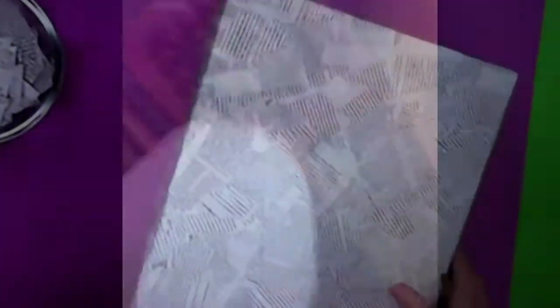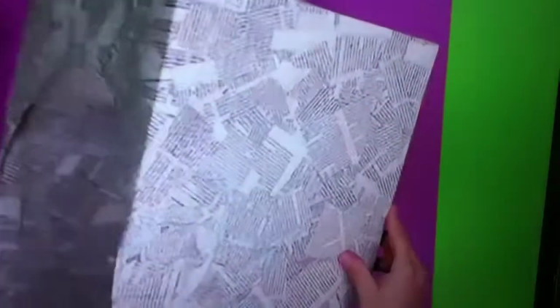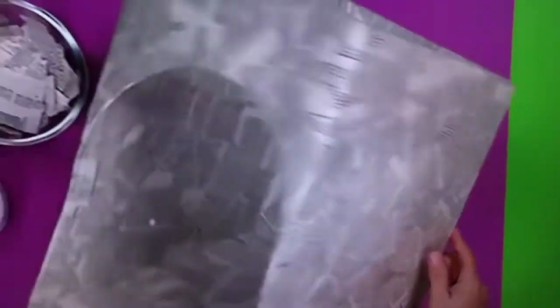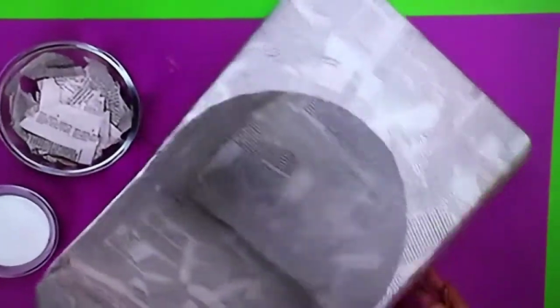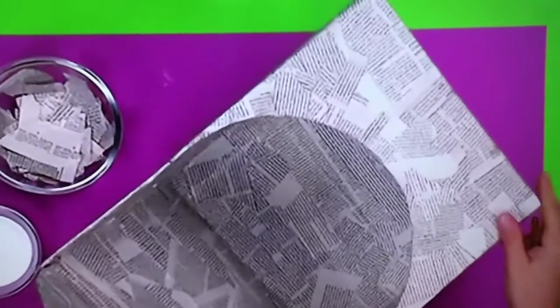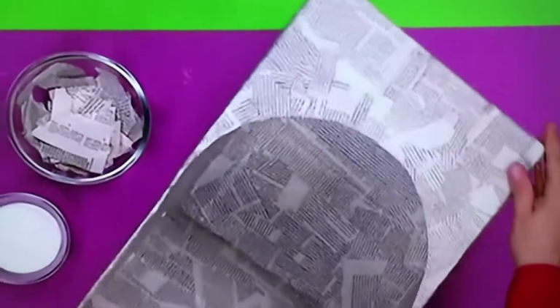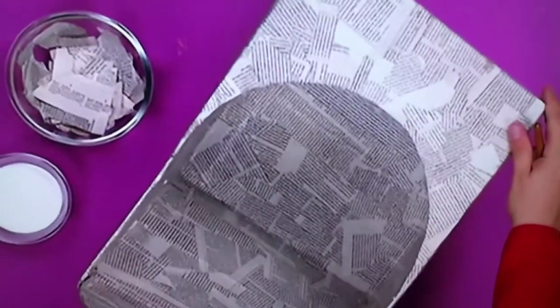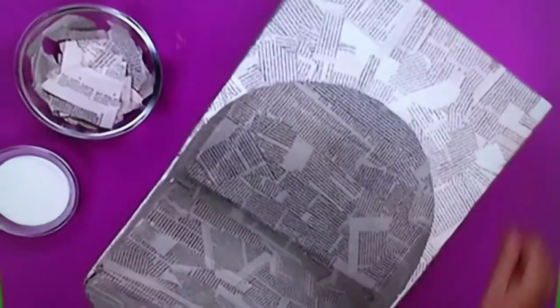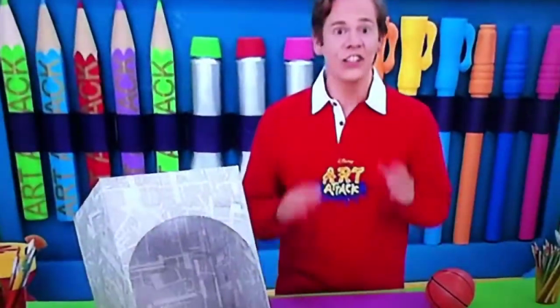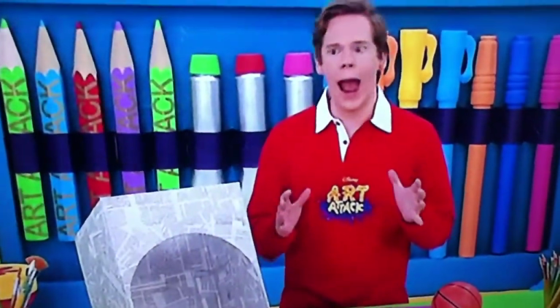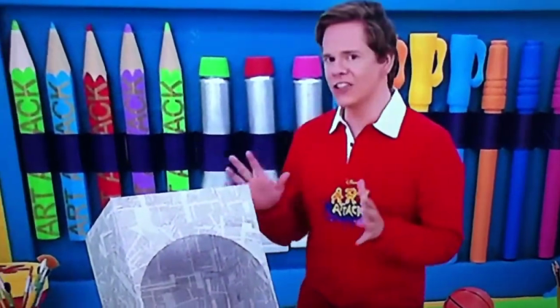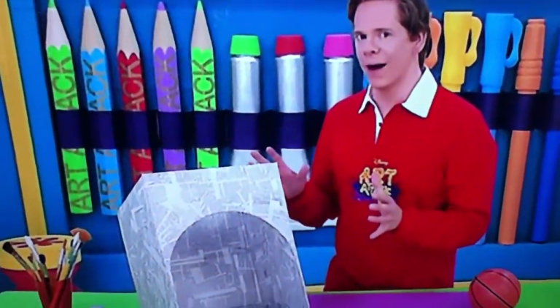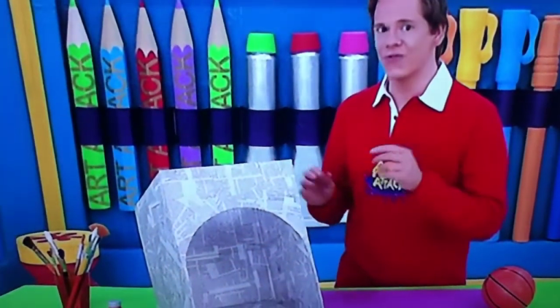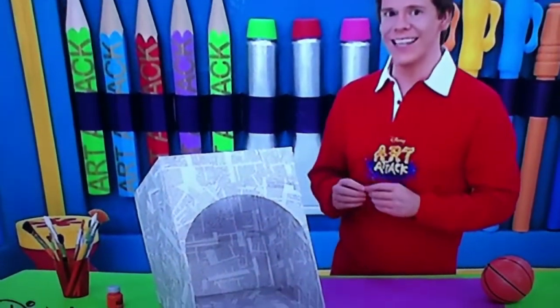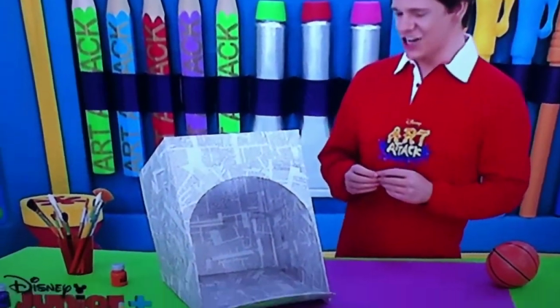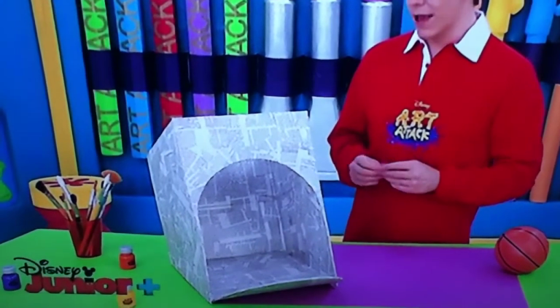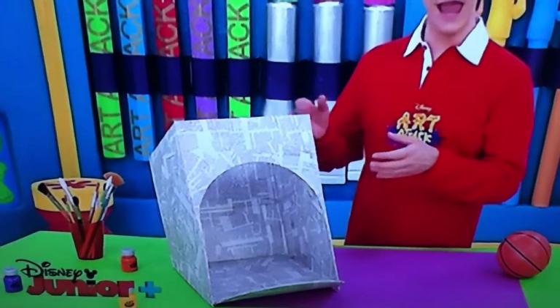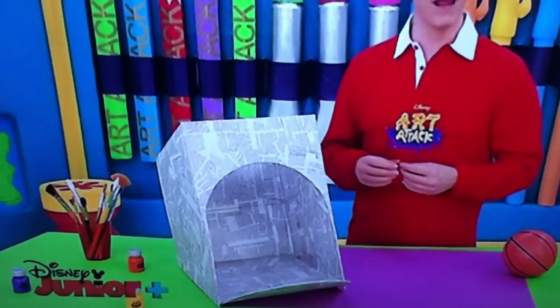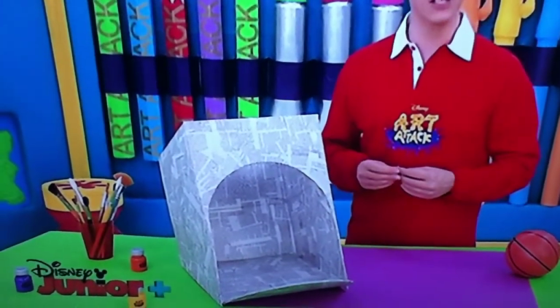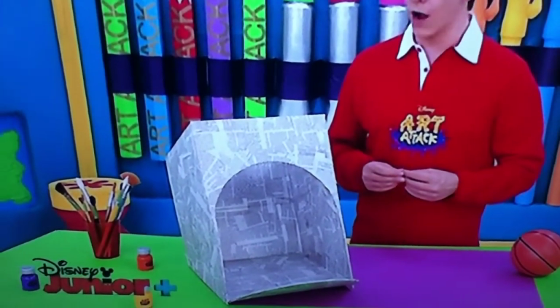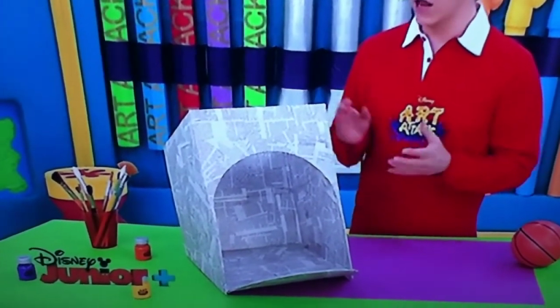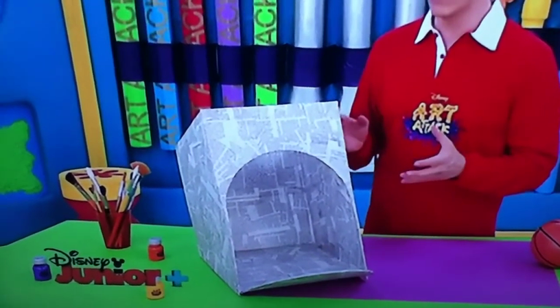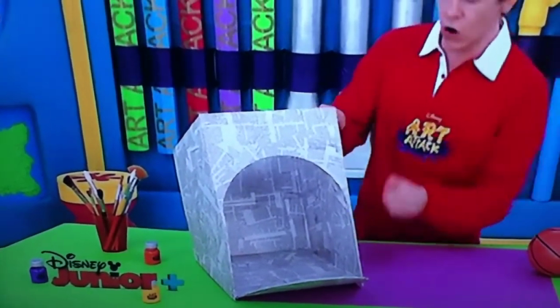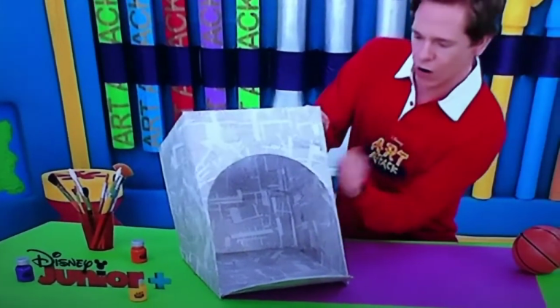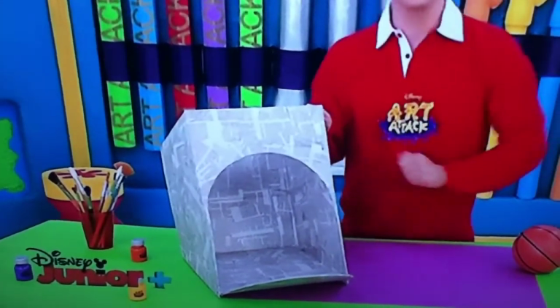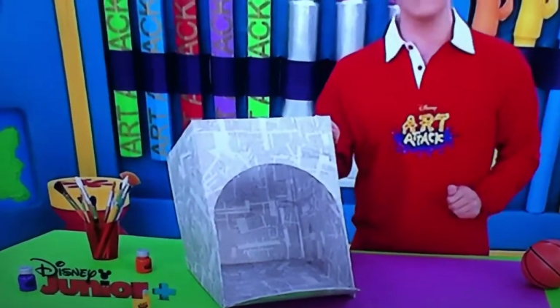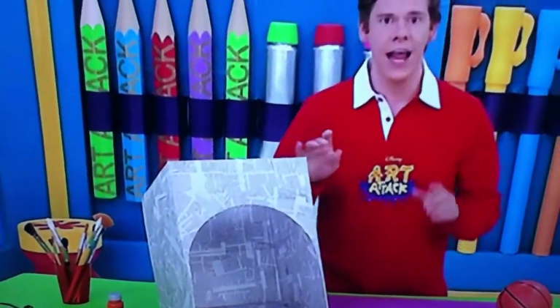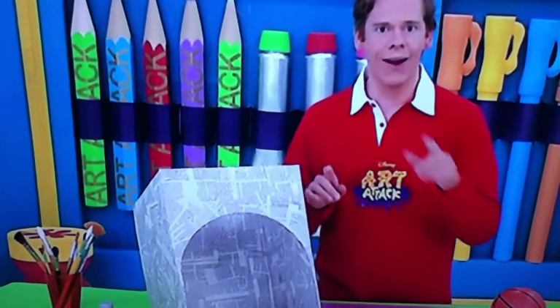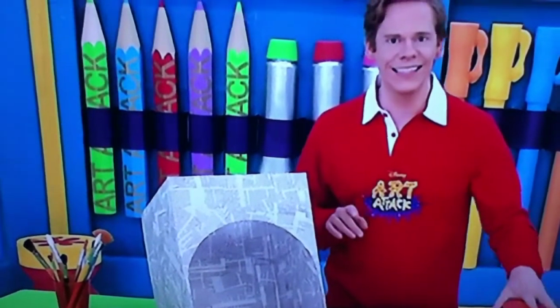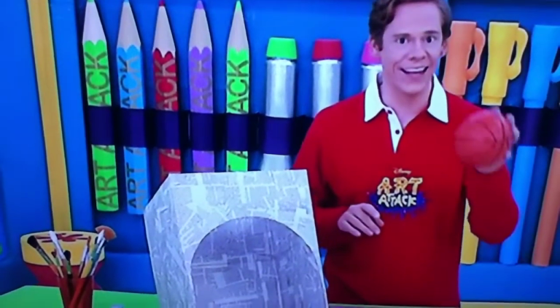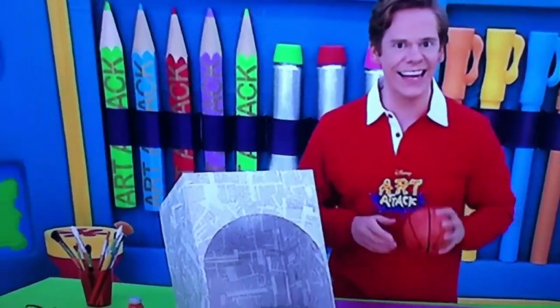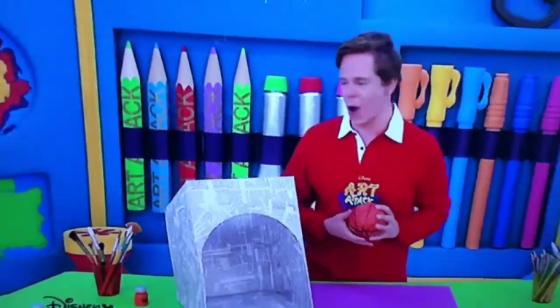Paper mache will protect the box from all the knocks from the ball. So our basketball buddy is really taking shape, and now that the paper mache is dry it looks really strong. Now let's see if it can take some knocks.